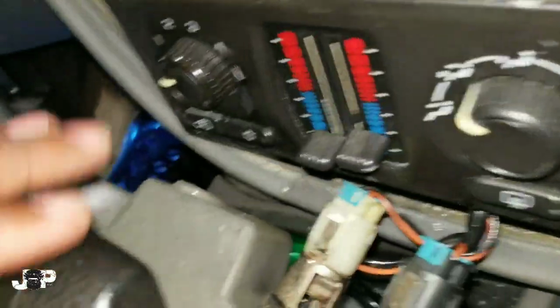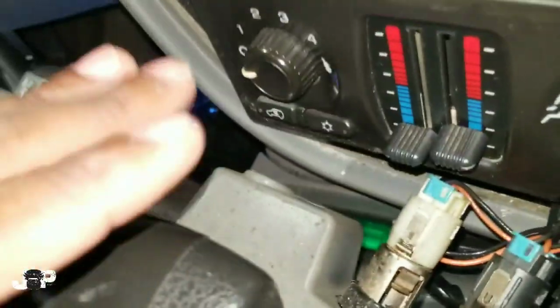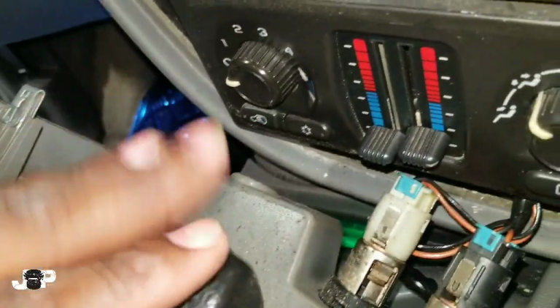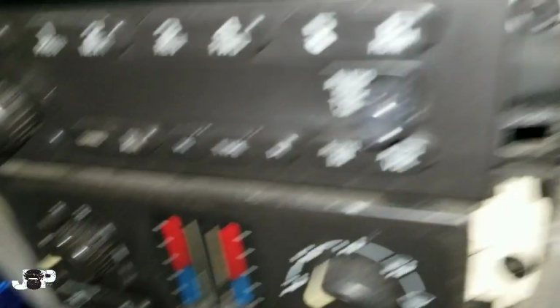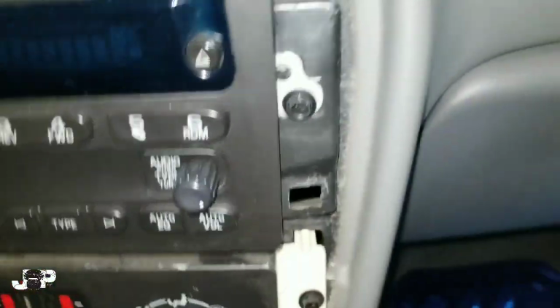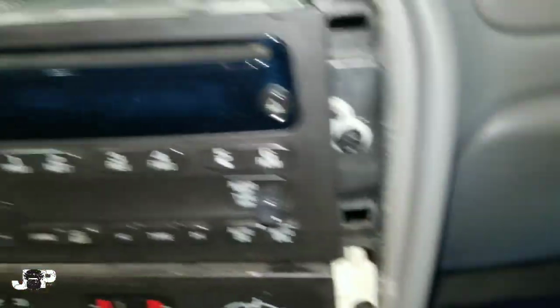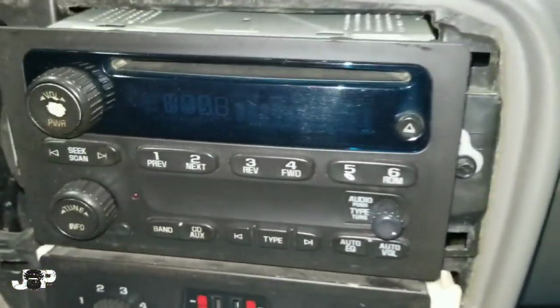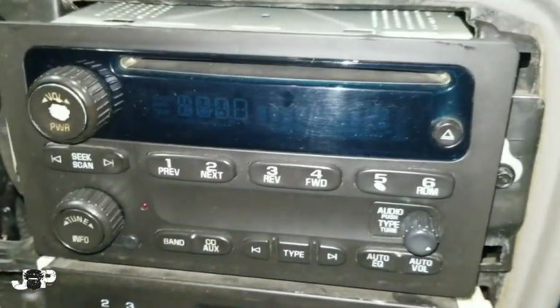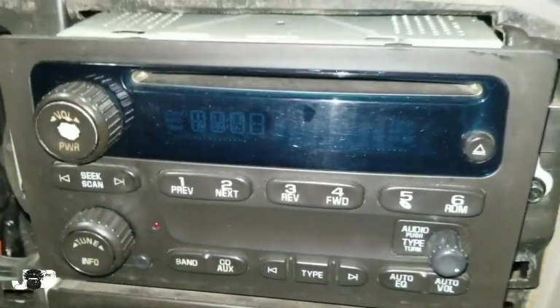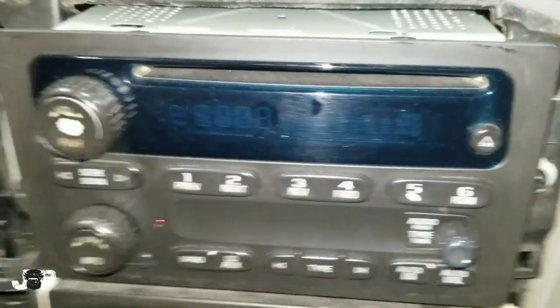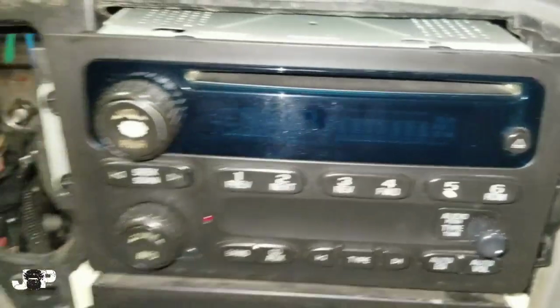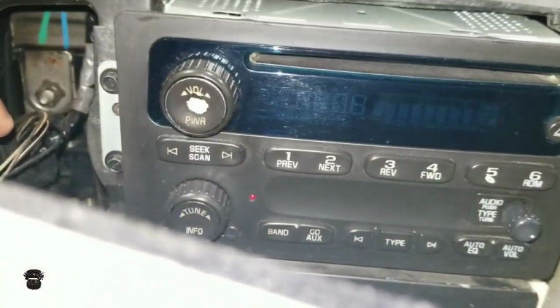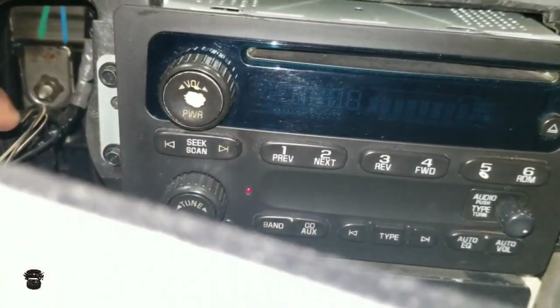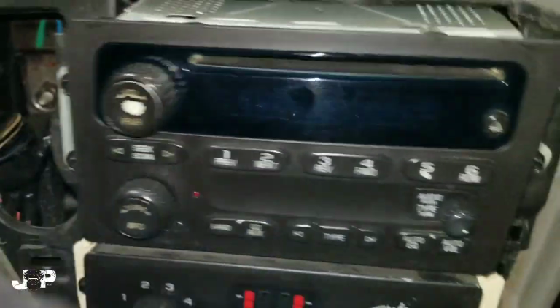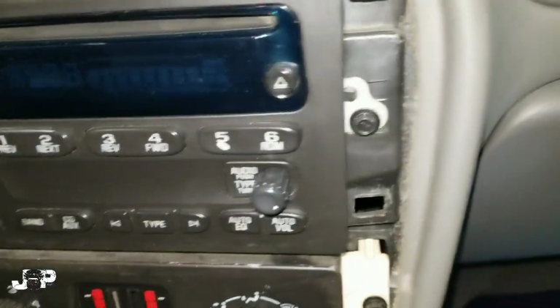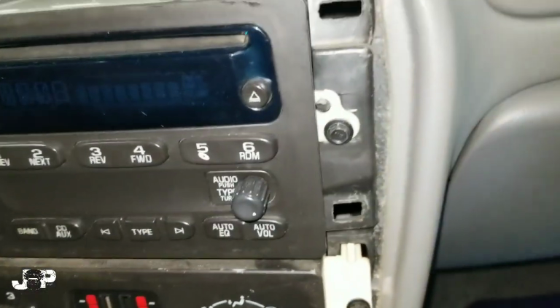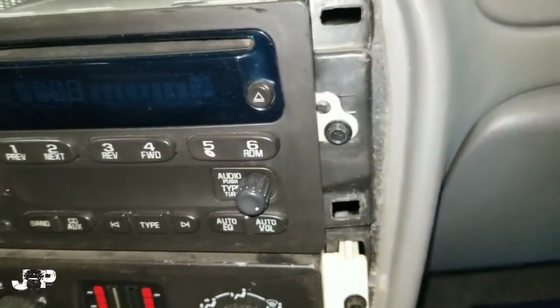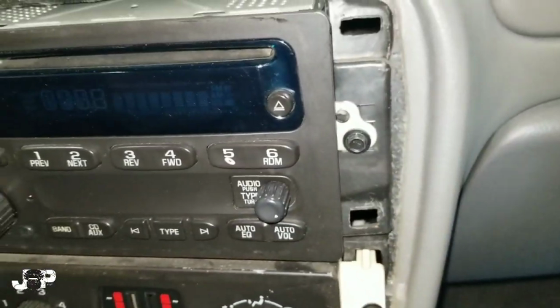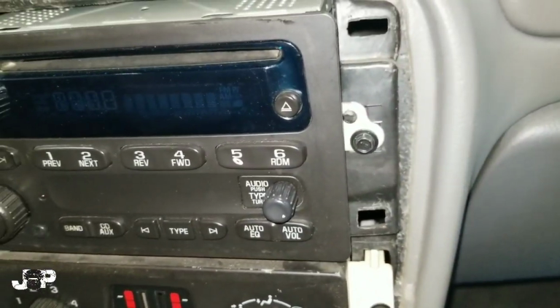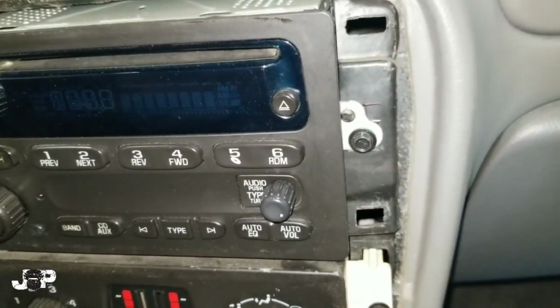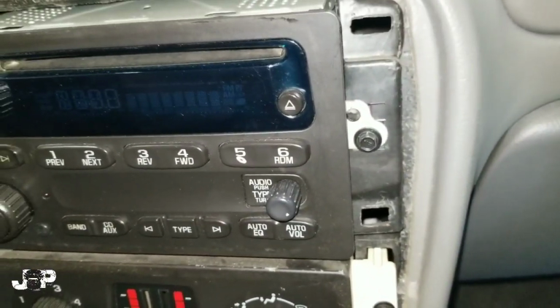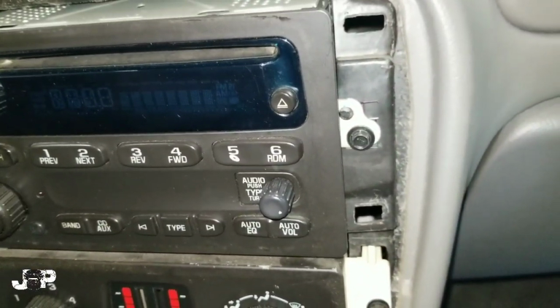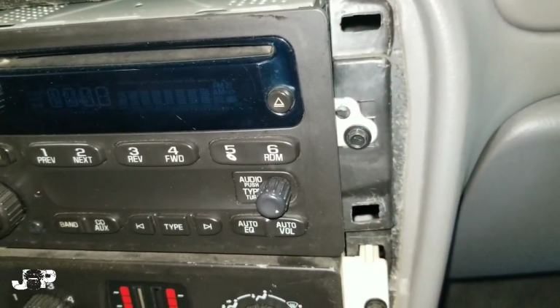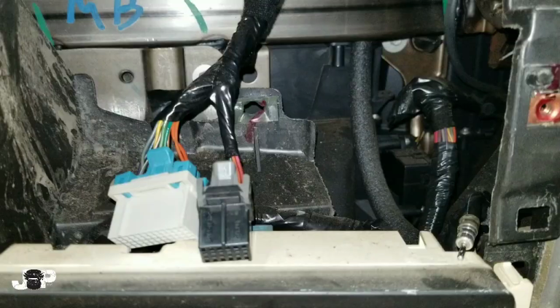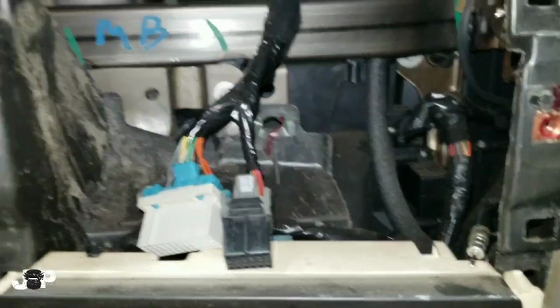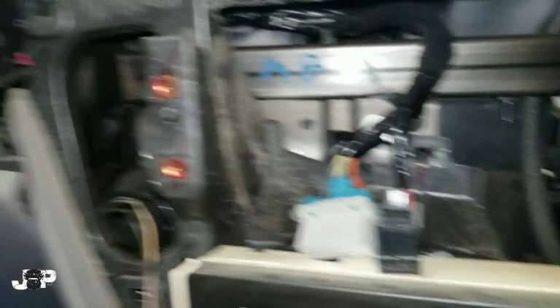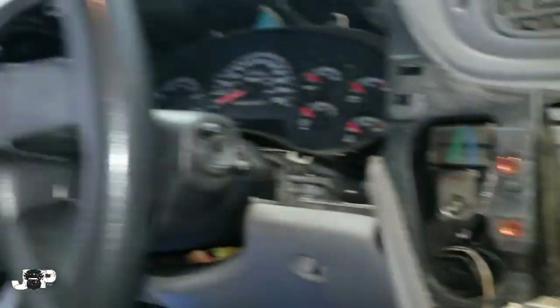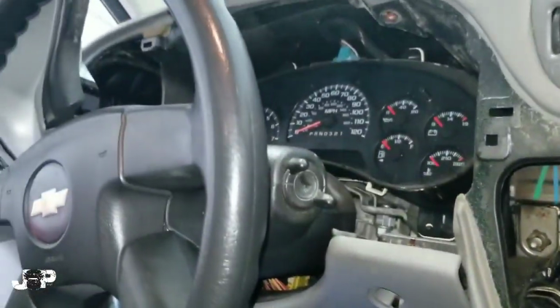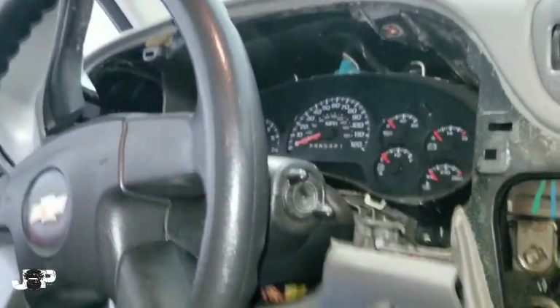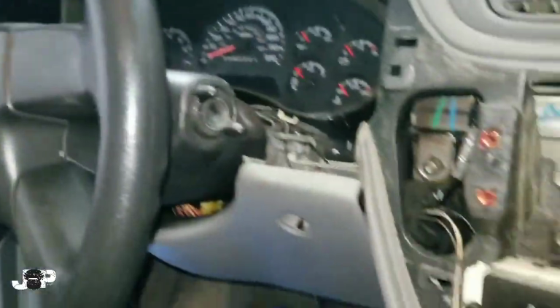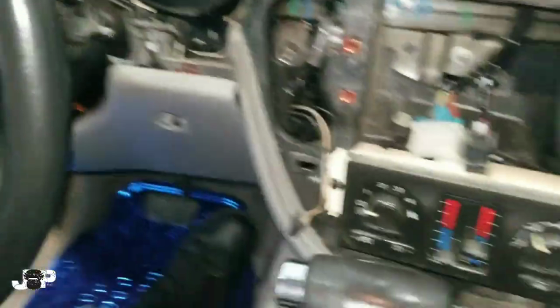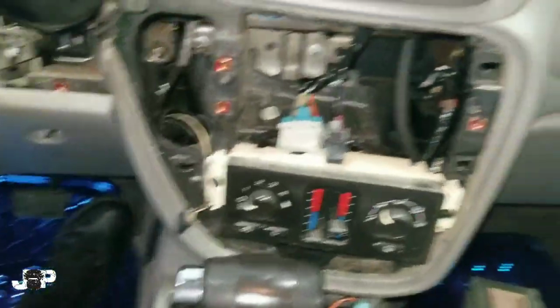Lower the shifter to the lowest position. All we've got is three seven mils — two on the left, one on the right — and we'll have that radio out.